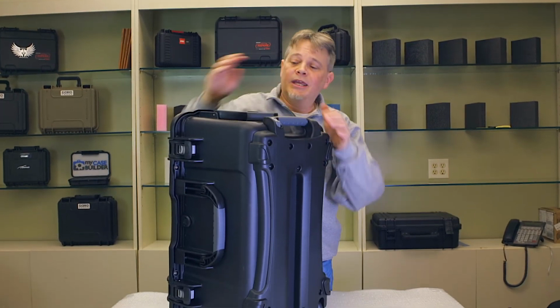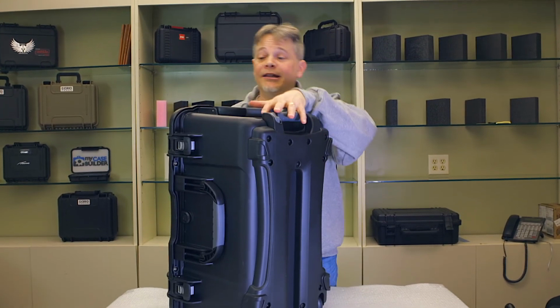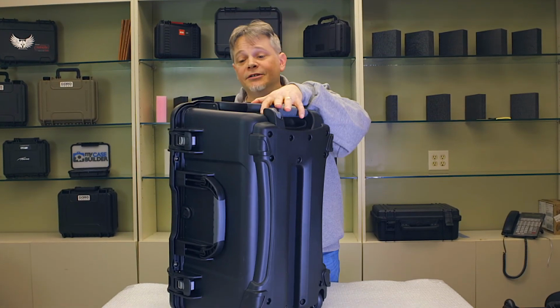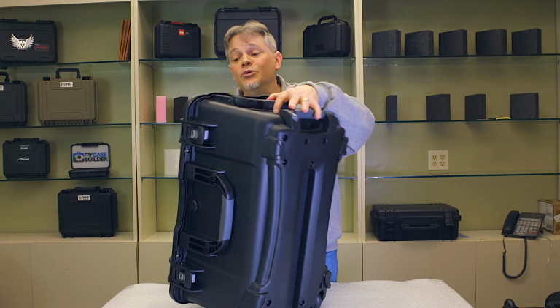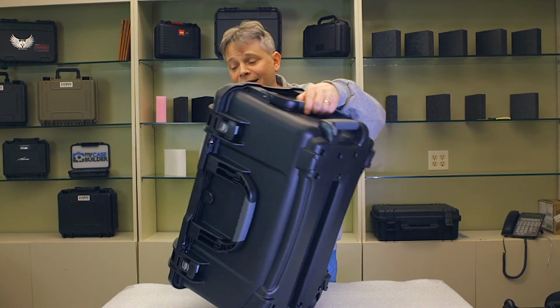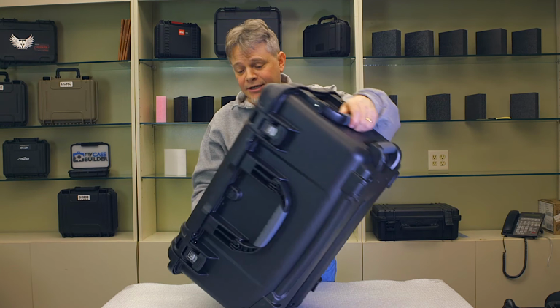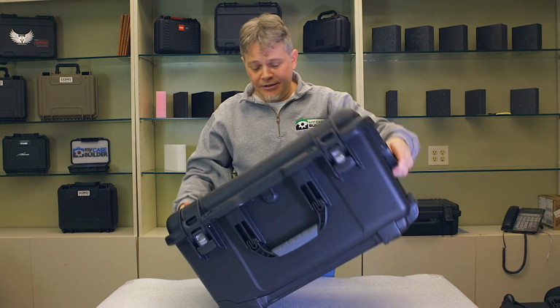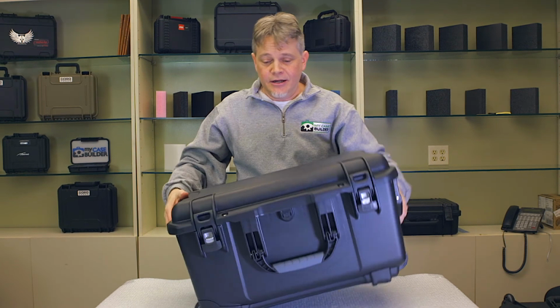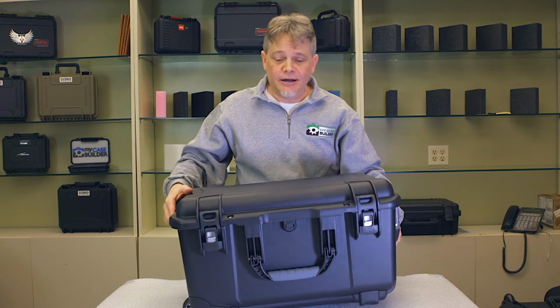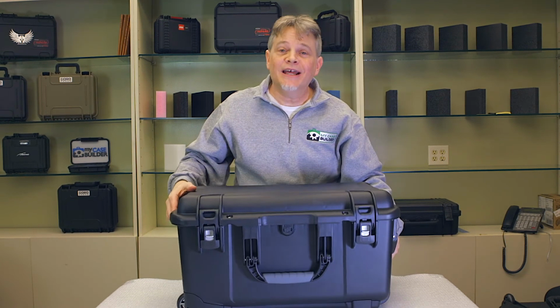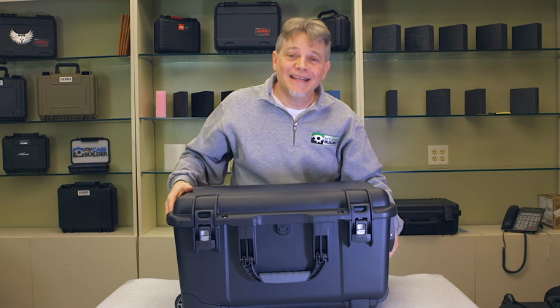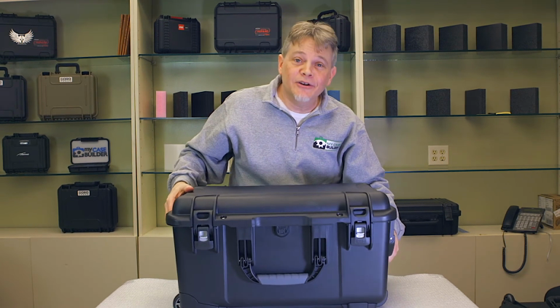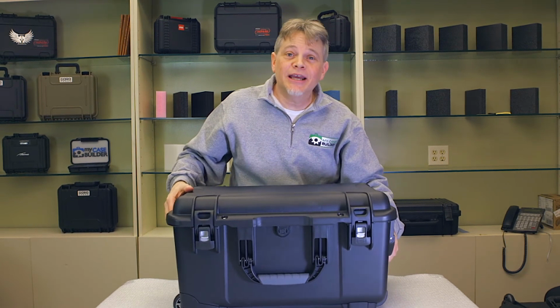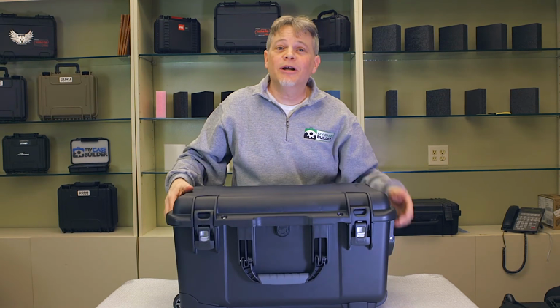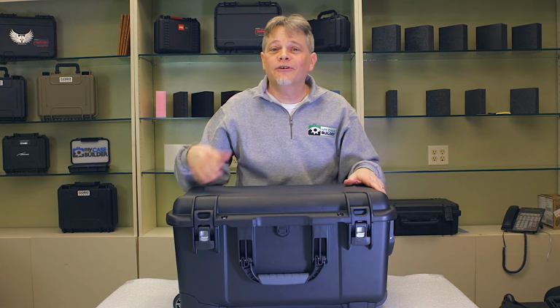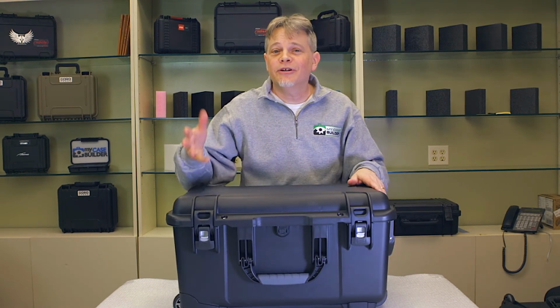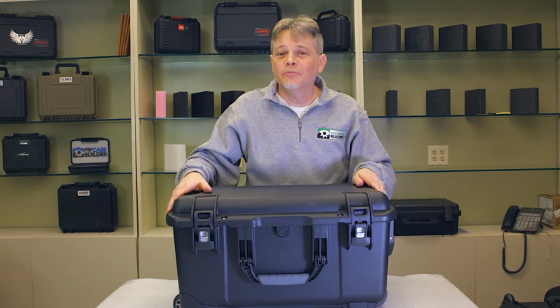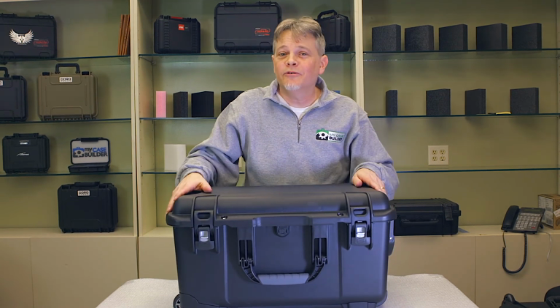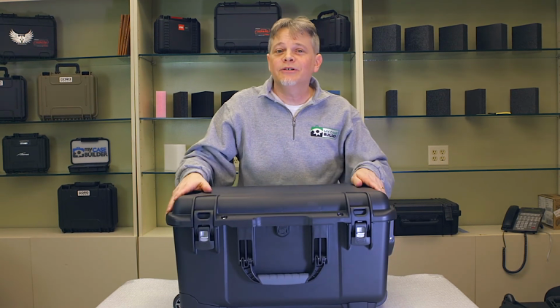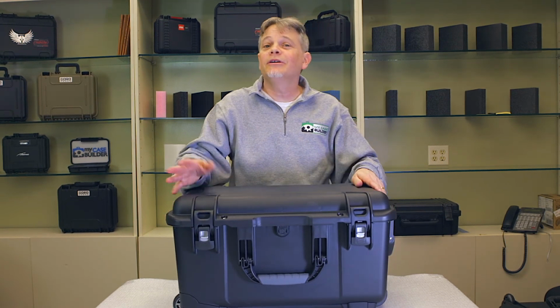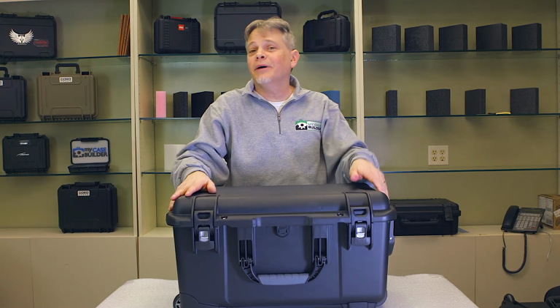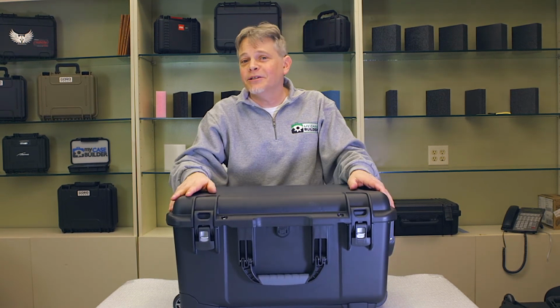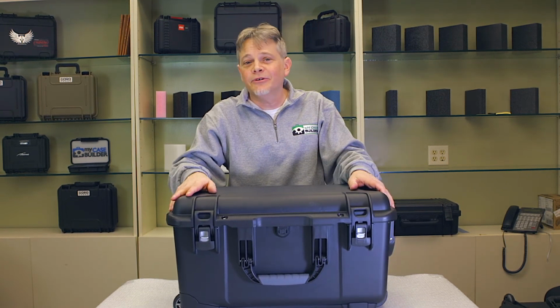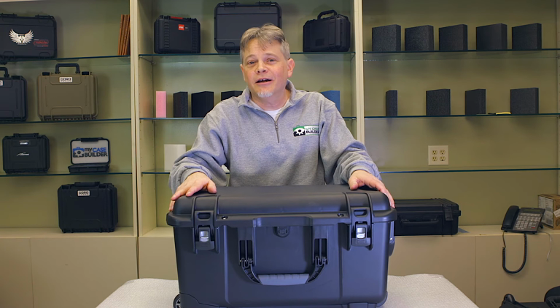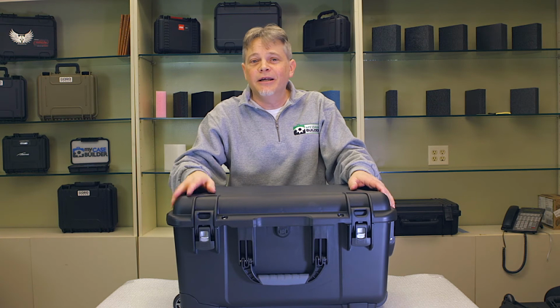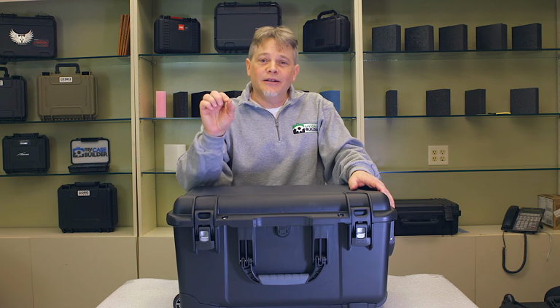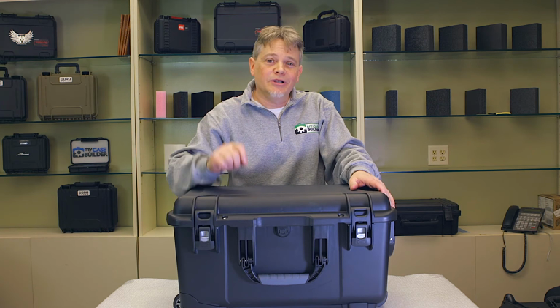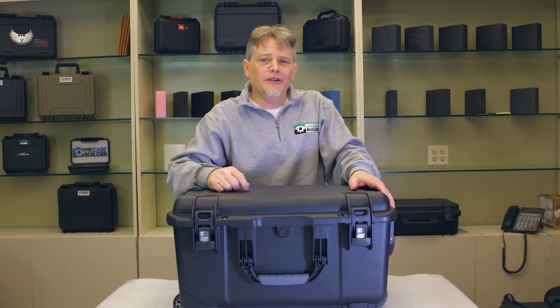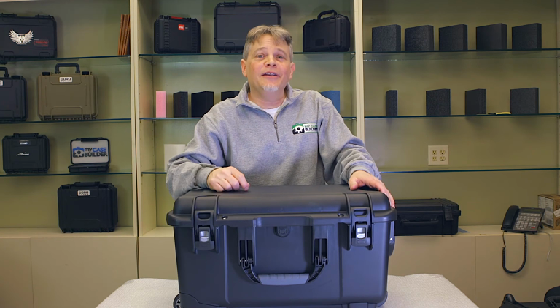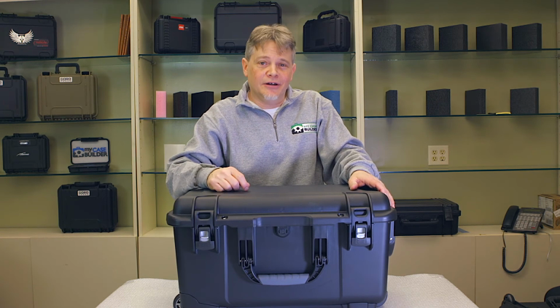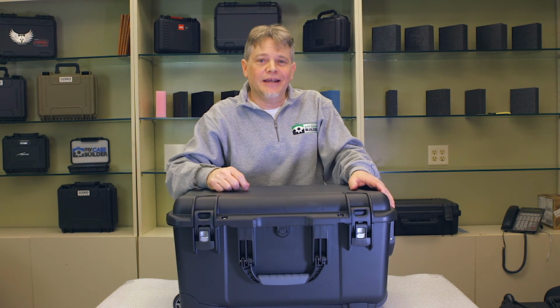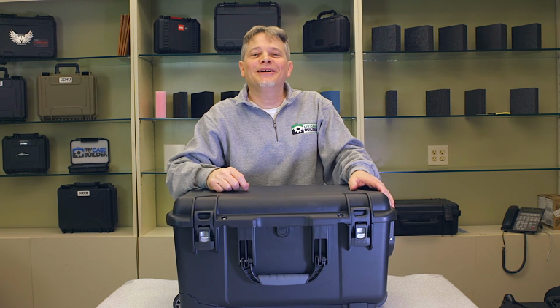And lots of new sizes coming. Again, that's the Nanook case brand. If you're interested in more information, you can go to MyCaseBuilder.com and just click on the Nanook case brand.